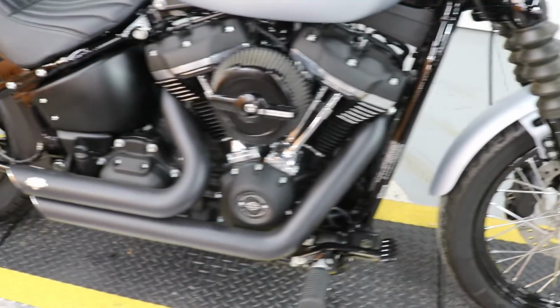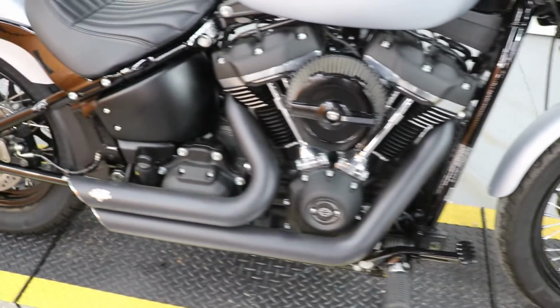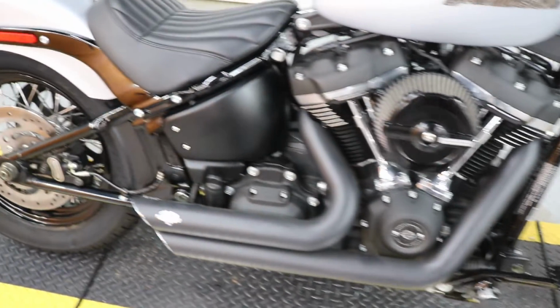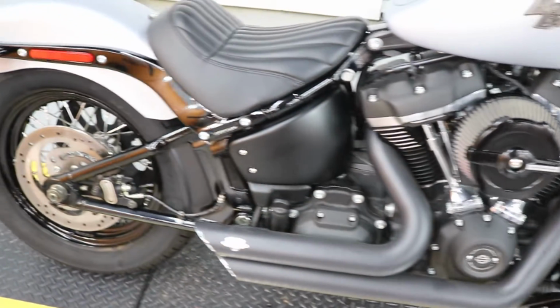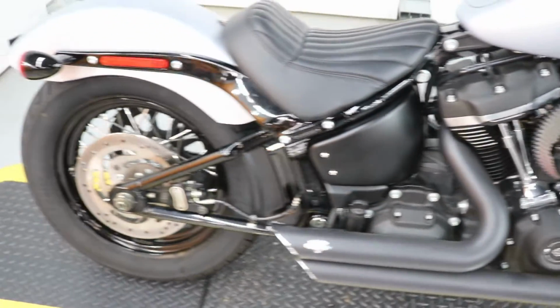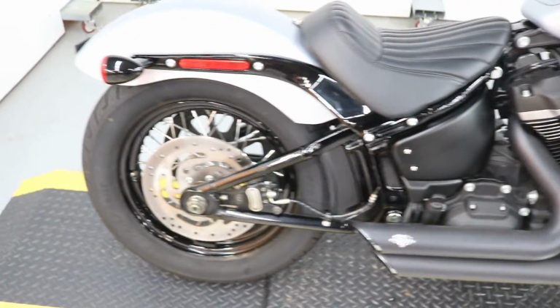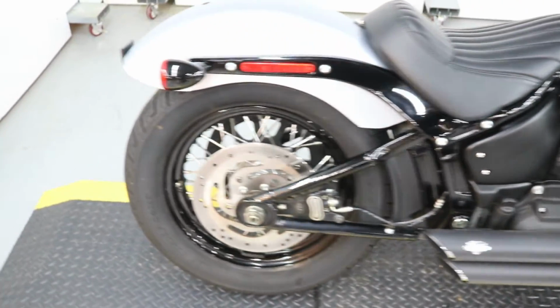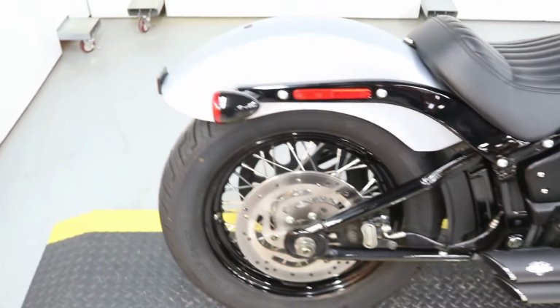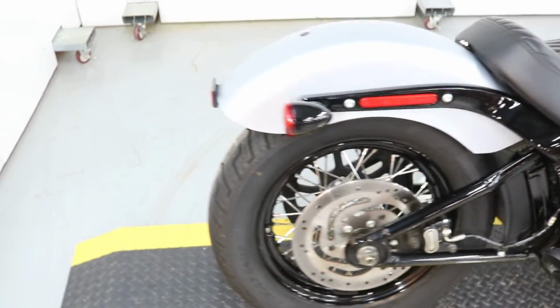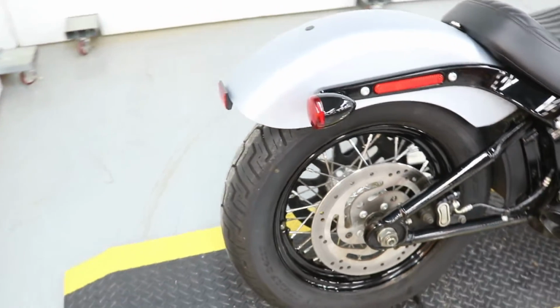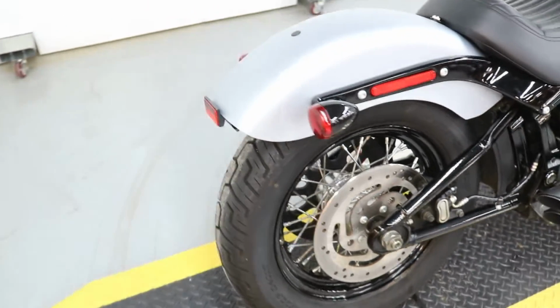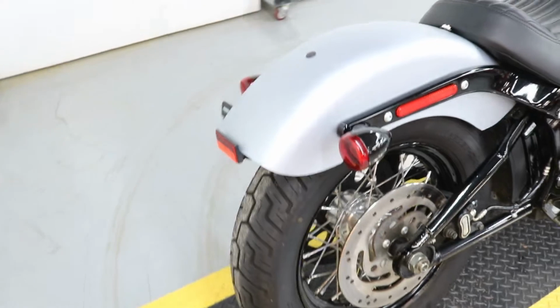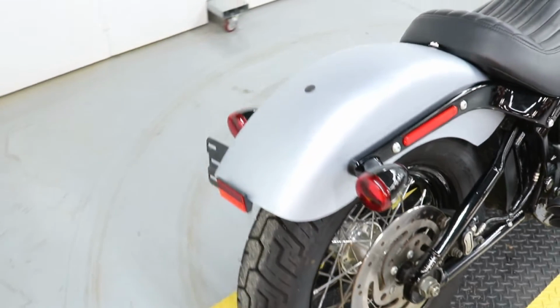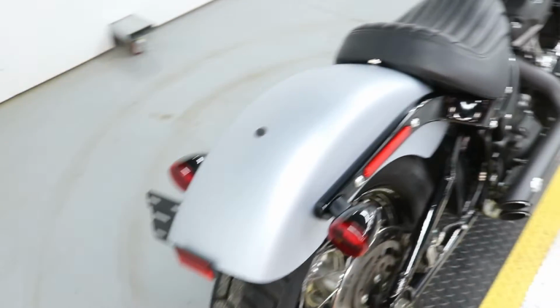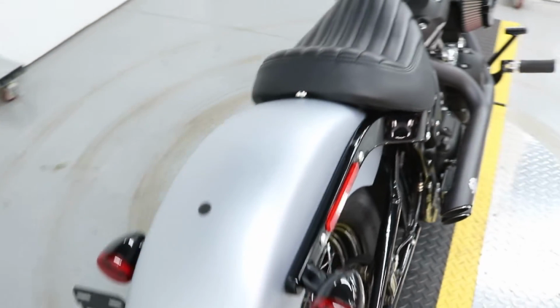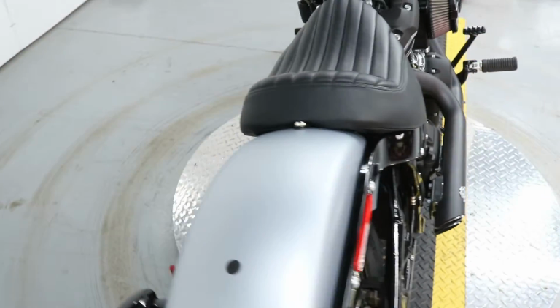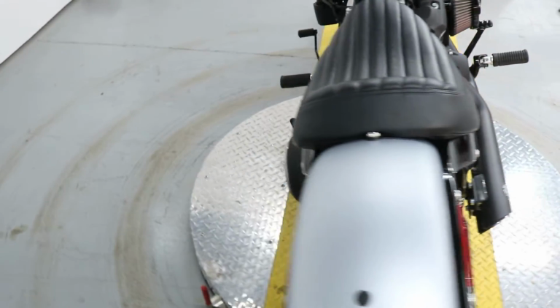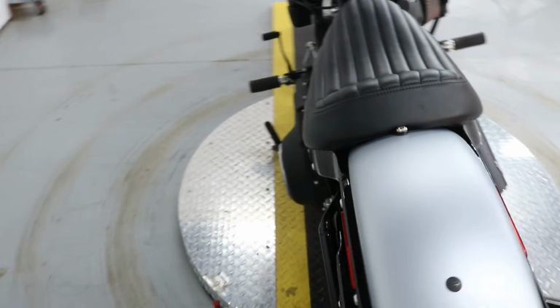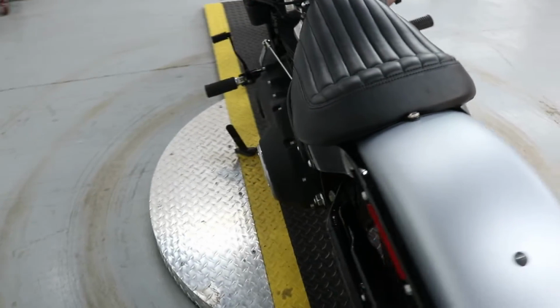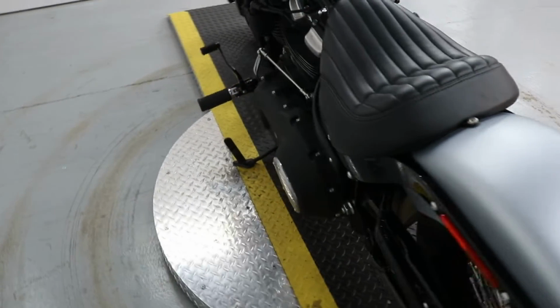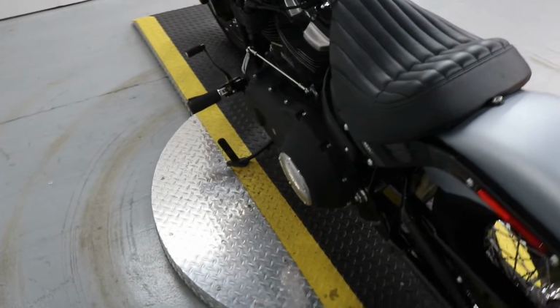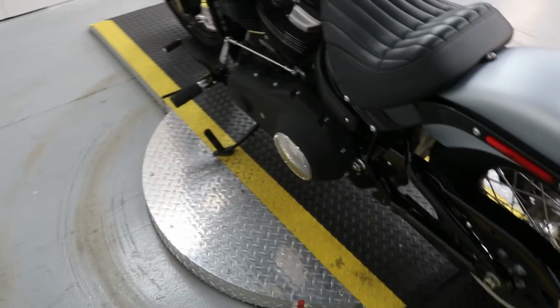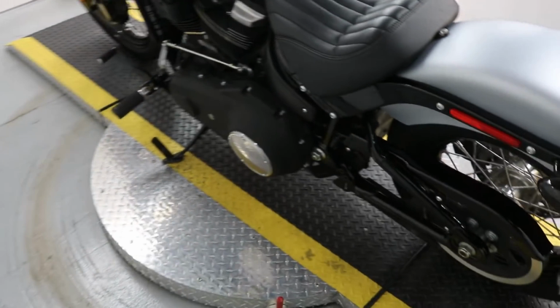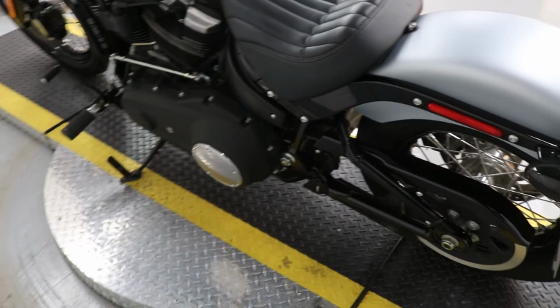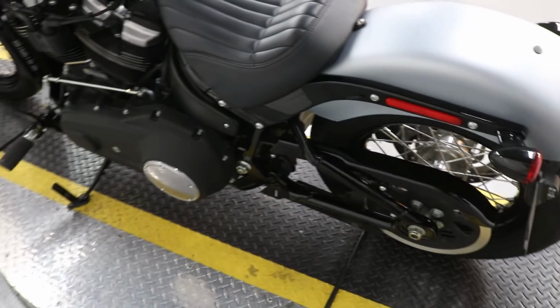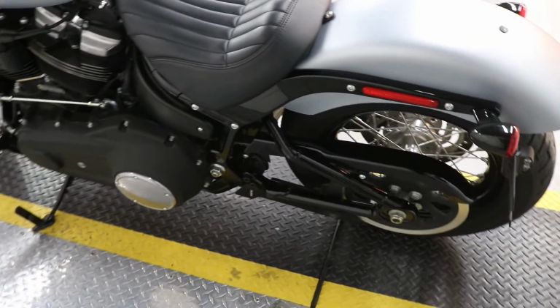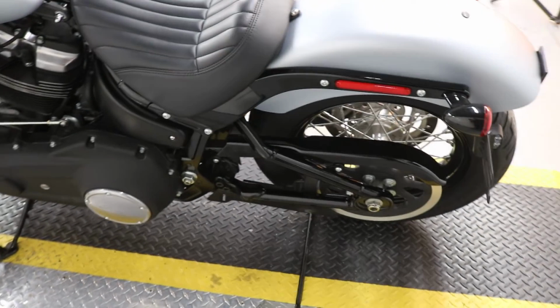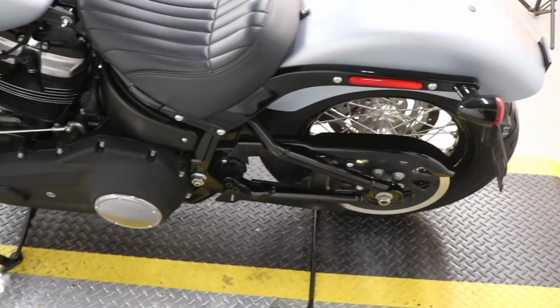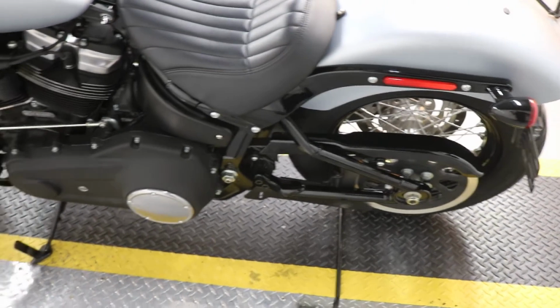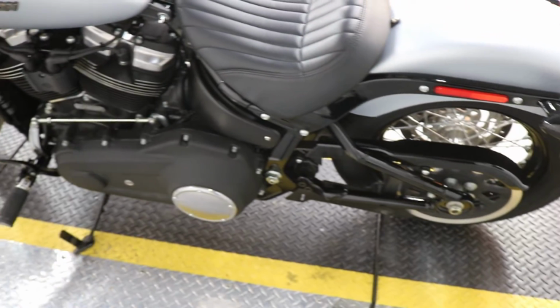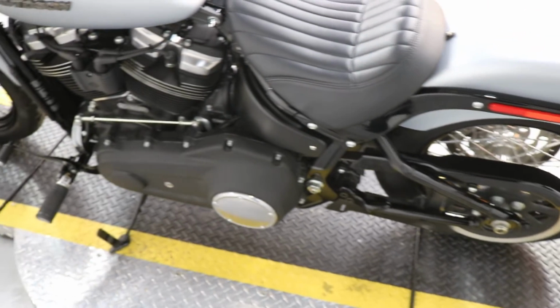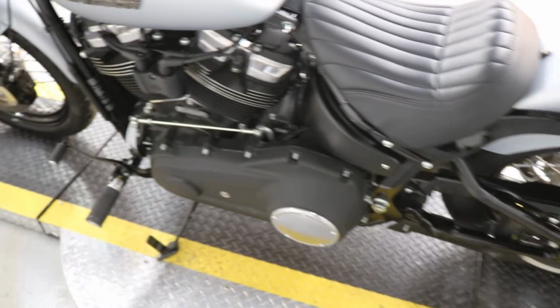Barely ridden, garage kept. There's not a thing wrong with it. It's going to get its 1,000 mile service and it's going to be ready for the next lucky owner to enjoy it.